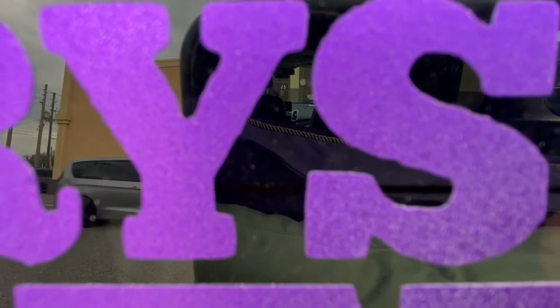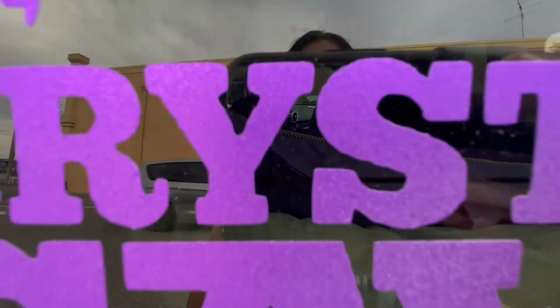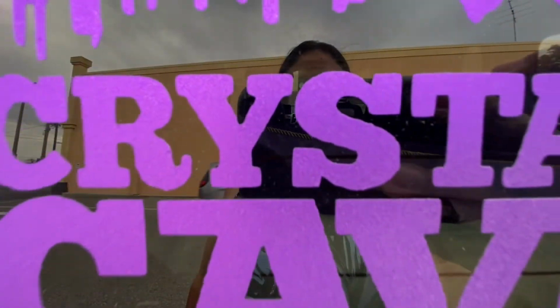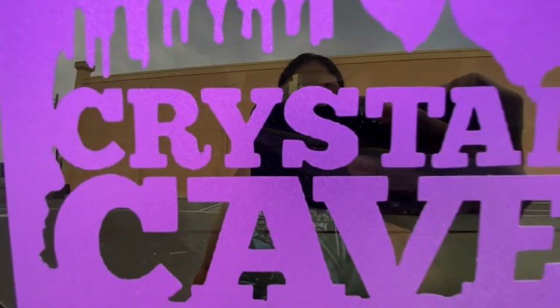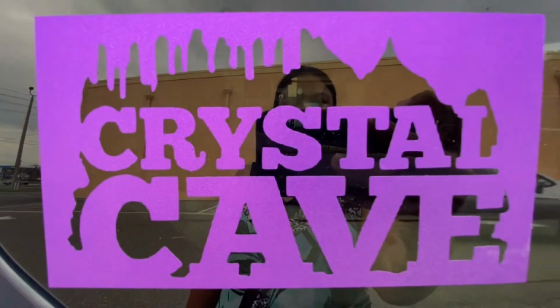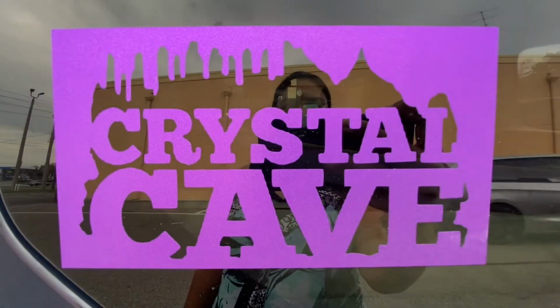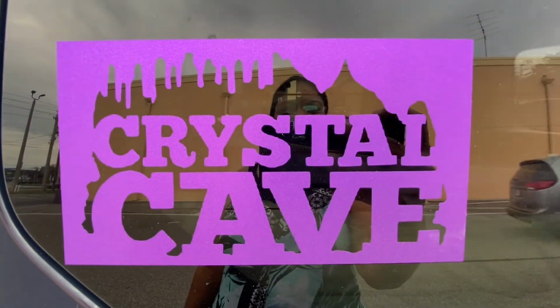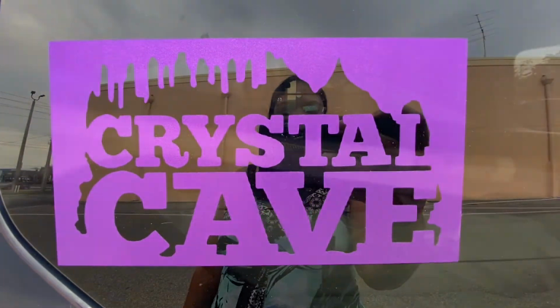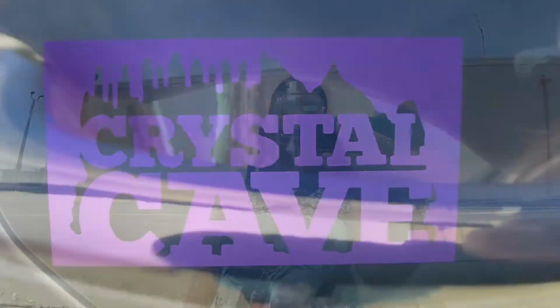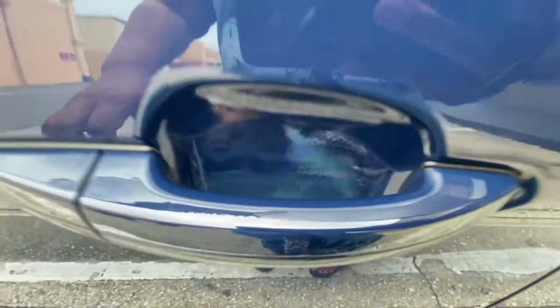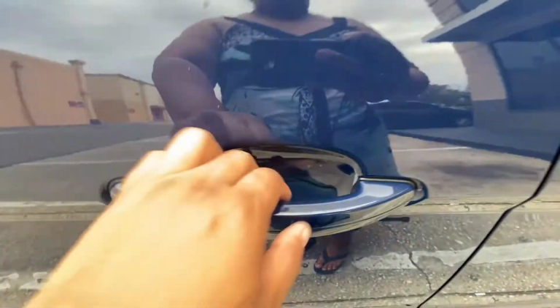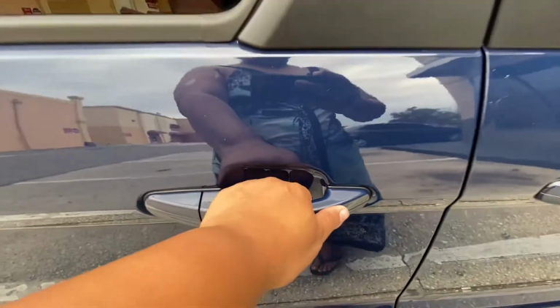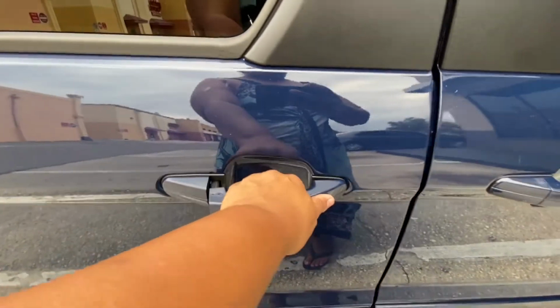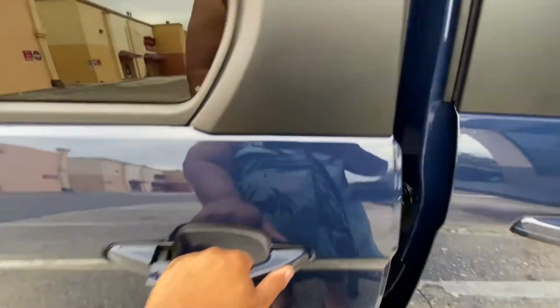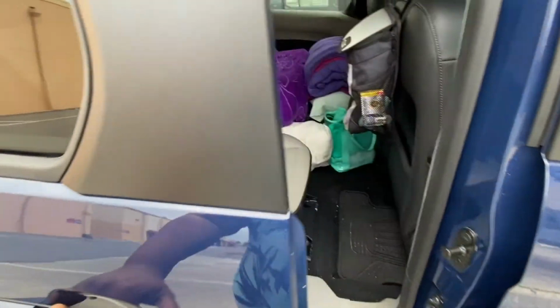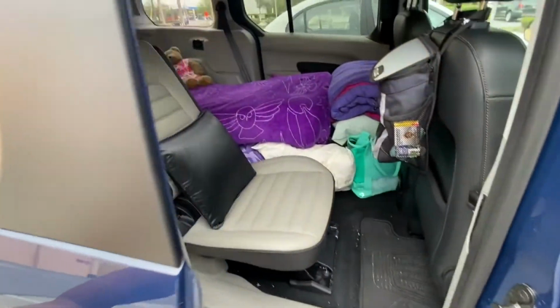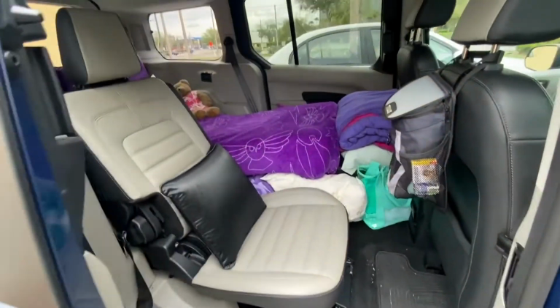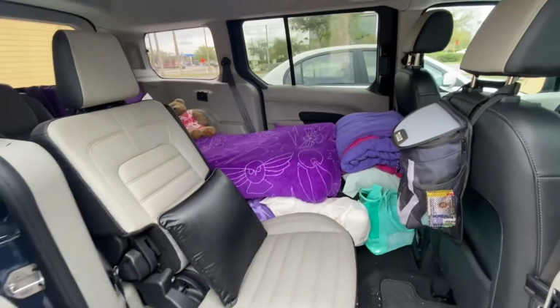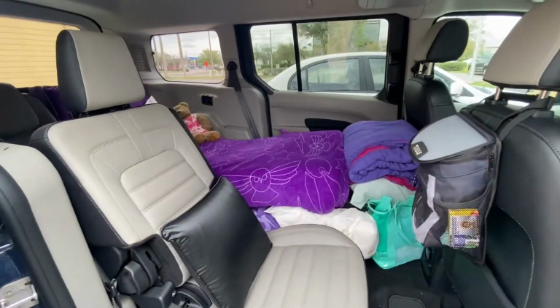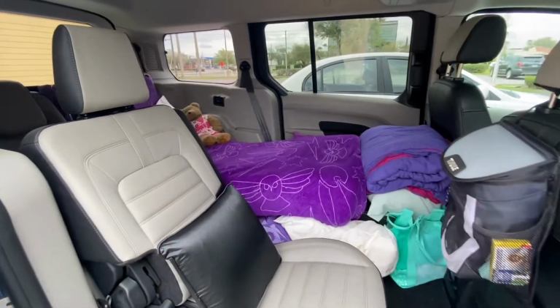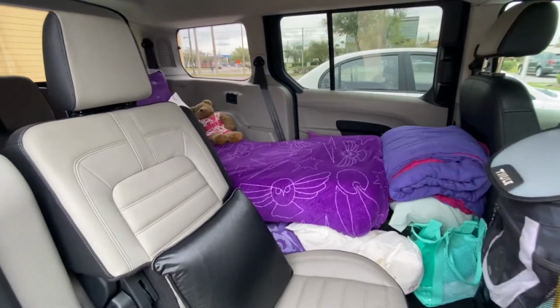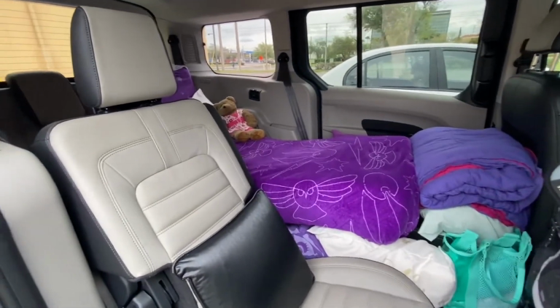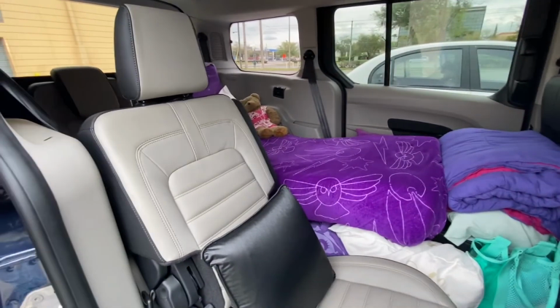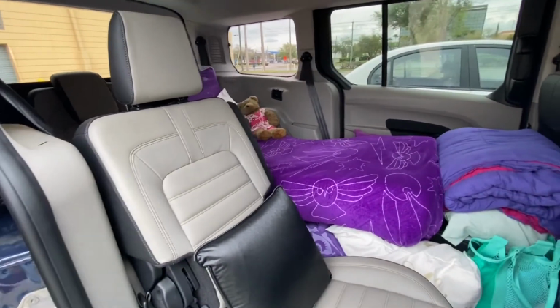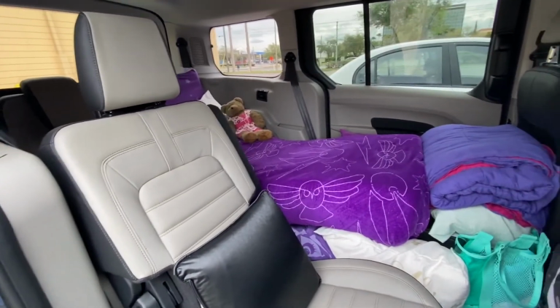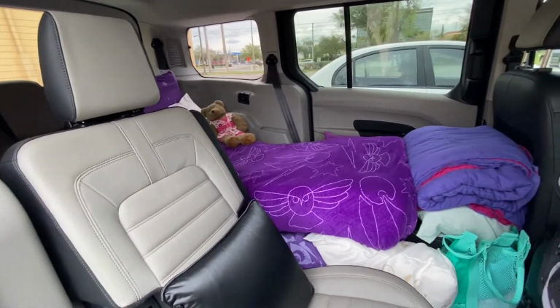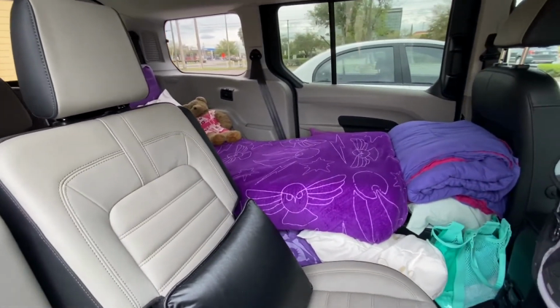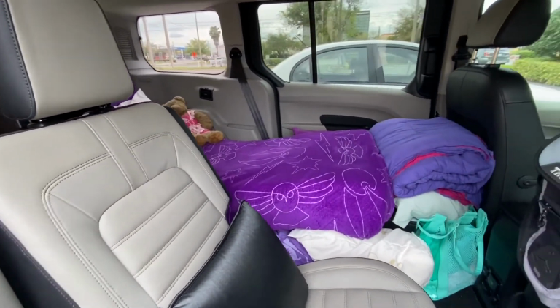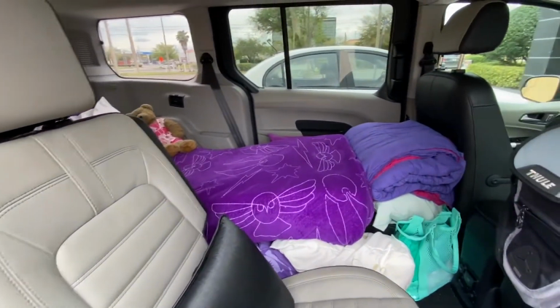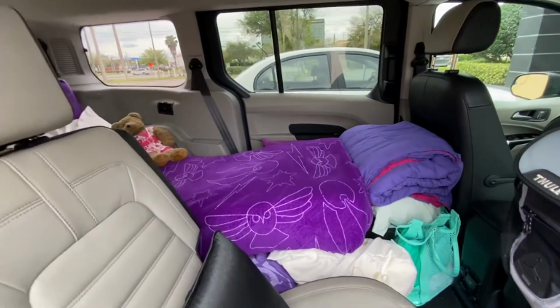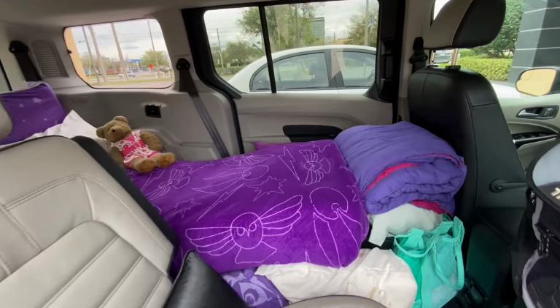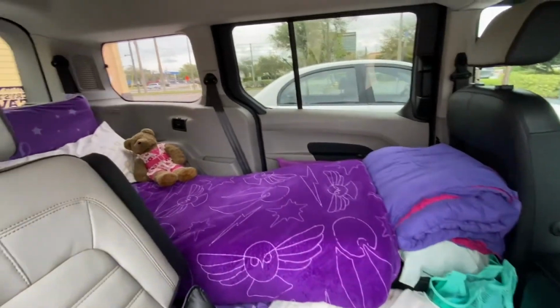Crystal Cave Resort is now open for business. Crystal Cave Resort has a beautiful studio suite that is equipped with a dining room, living room, and a twin size bed.